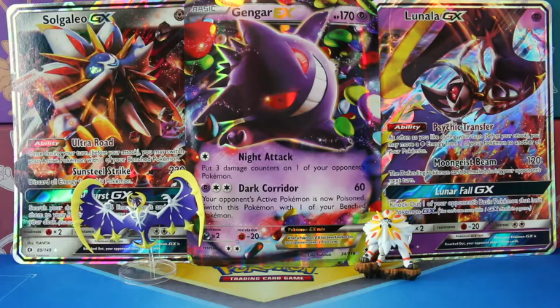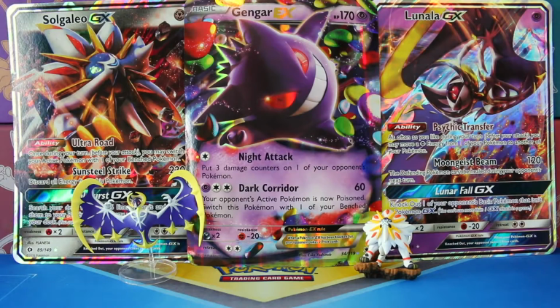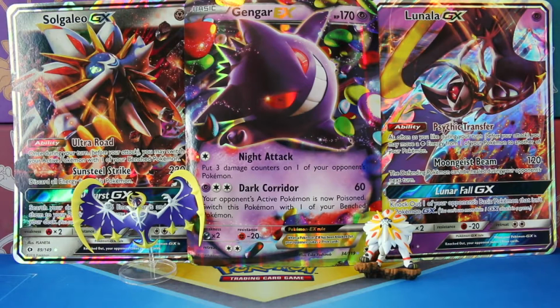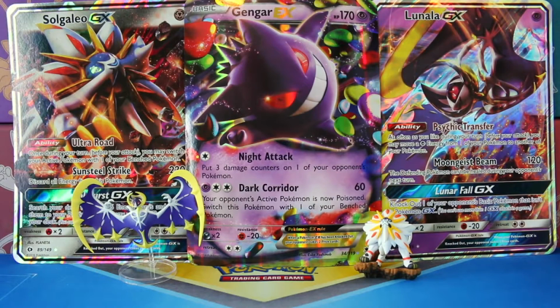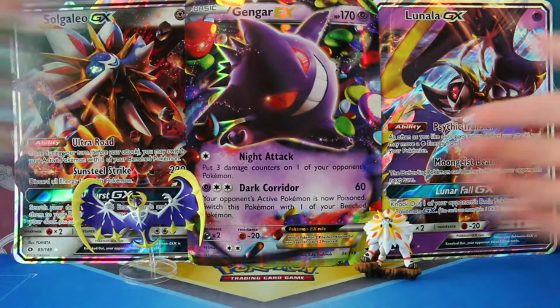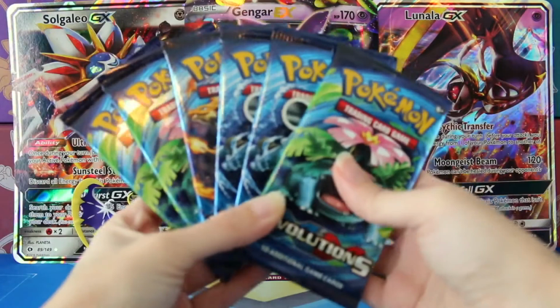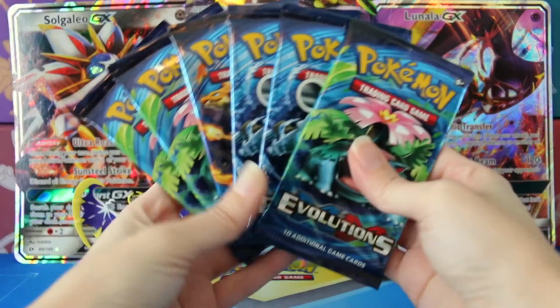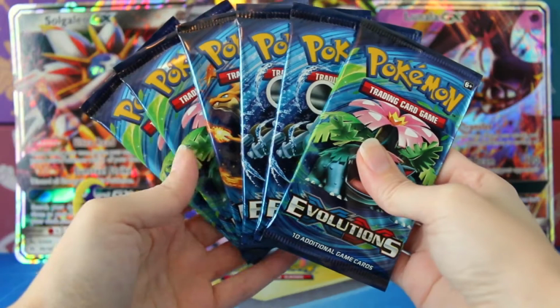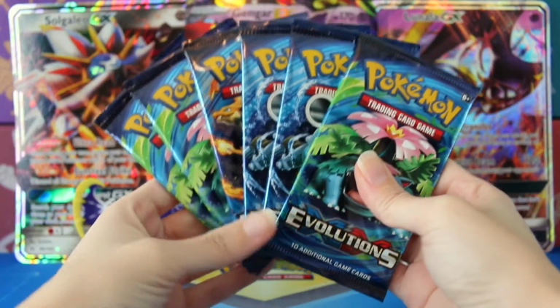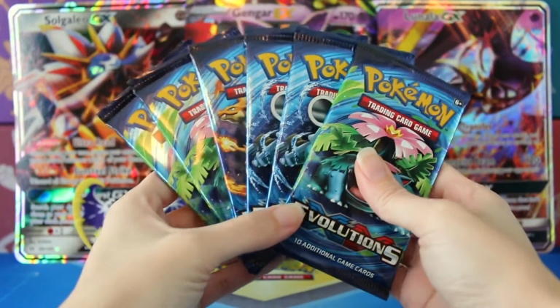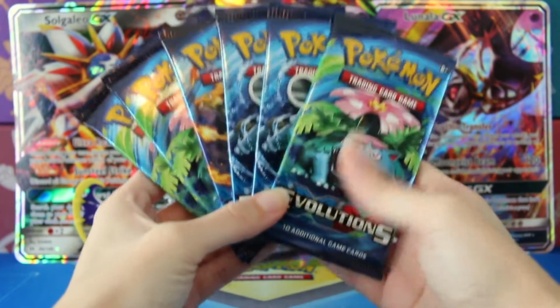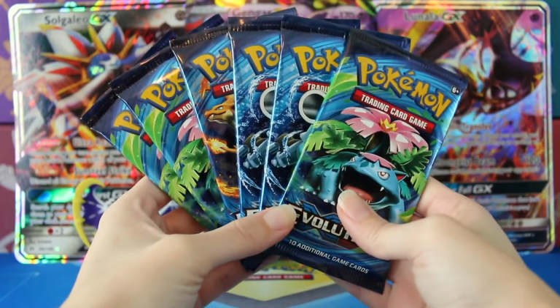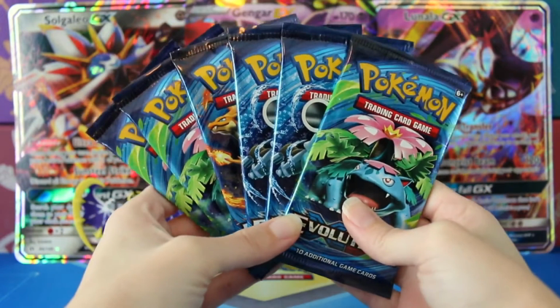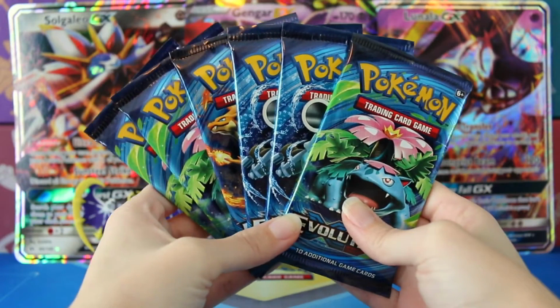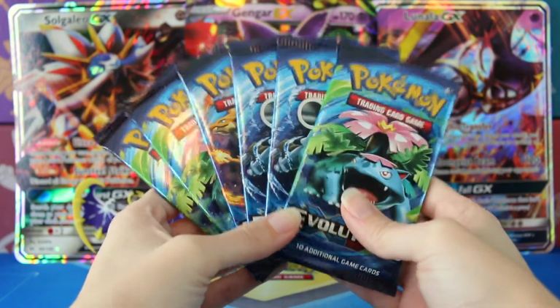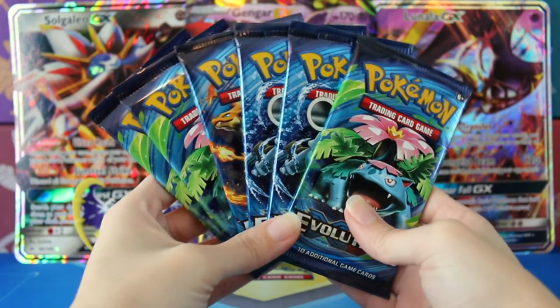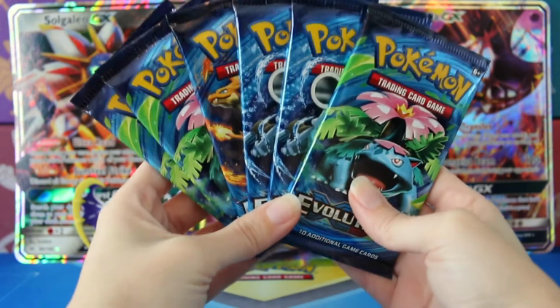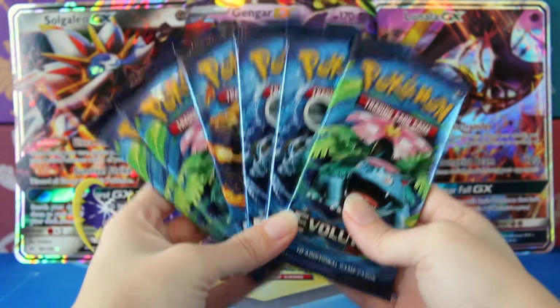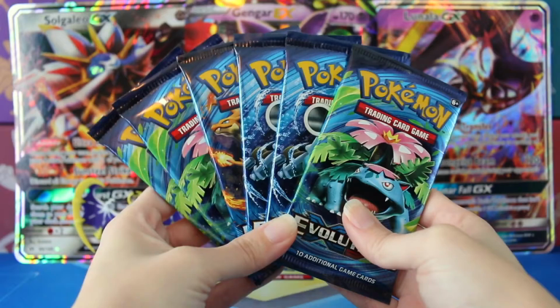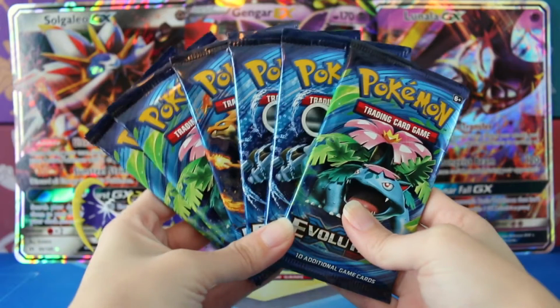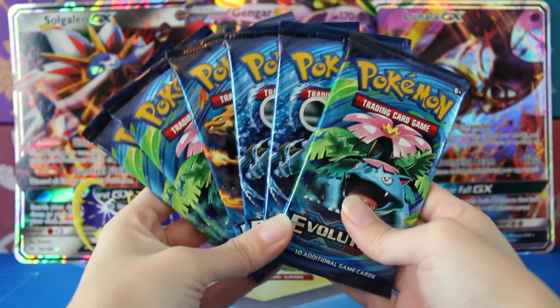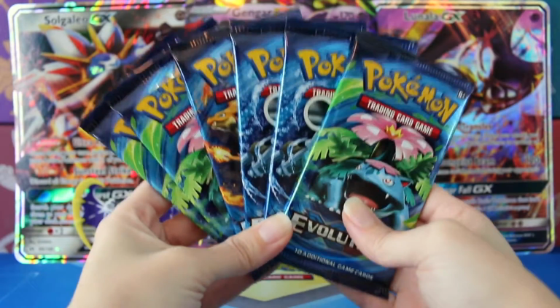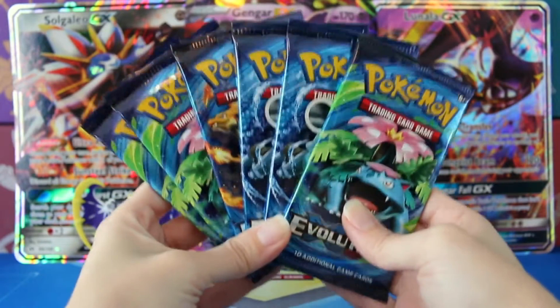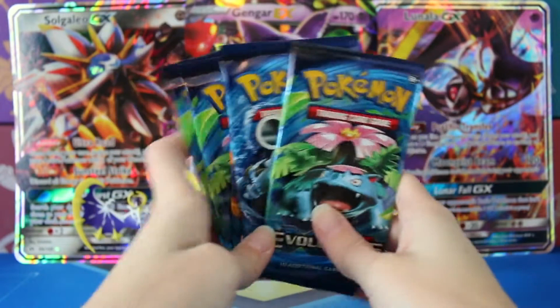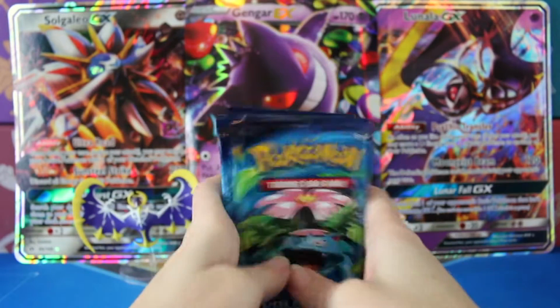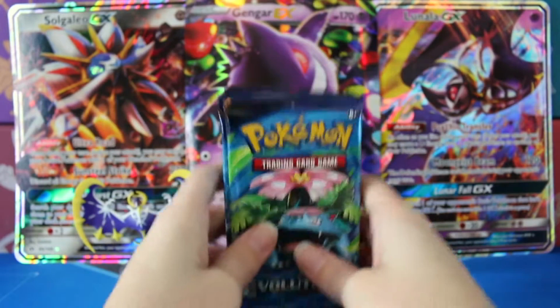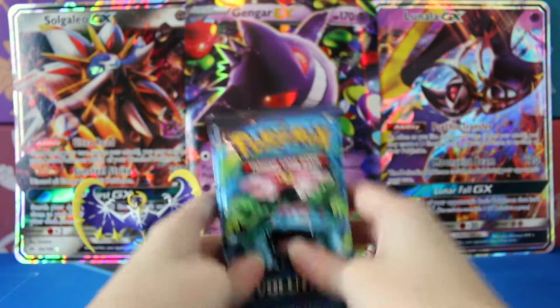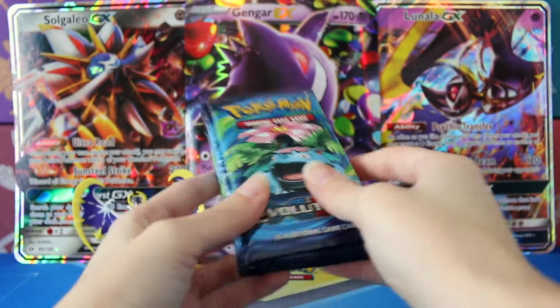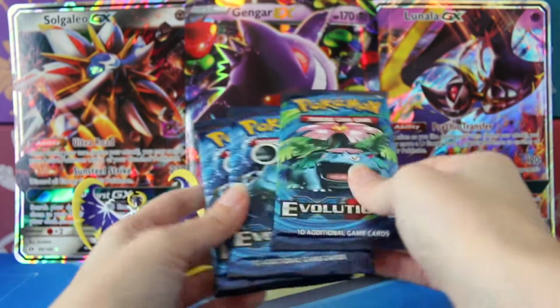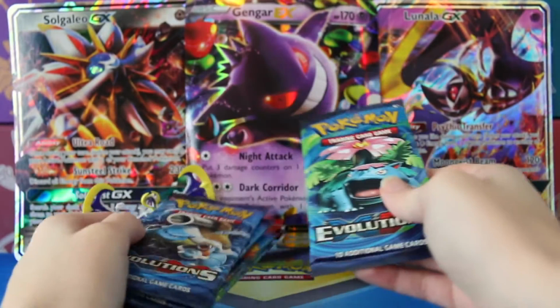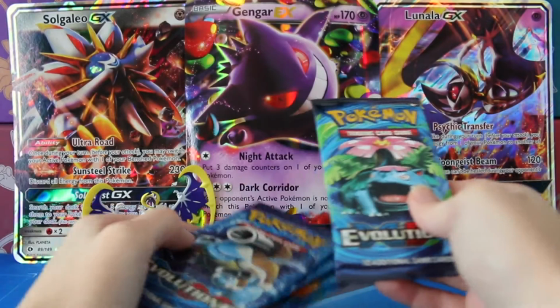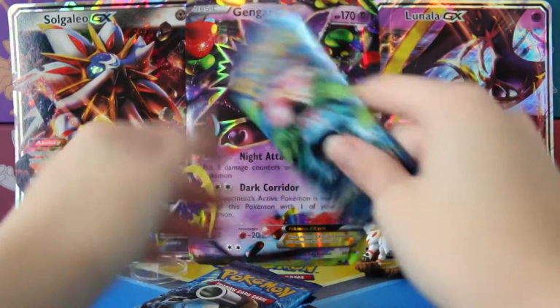Hey guys, welcome back to Legendary's Unleashed. Today I have six Evolutions booster packs to open. I originally went out looking for that Snorlax GX box and couldn't find it, so I ended up grabbing some of these to see if we could put a dent in the Evolutions set. So let's go ahead and see what we can get here today.